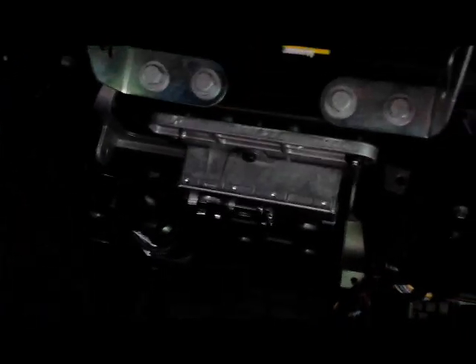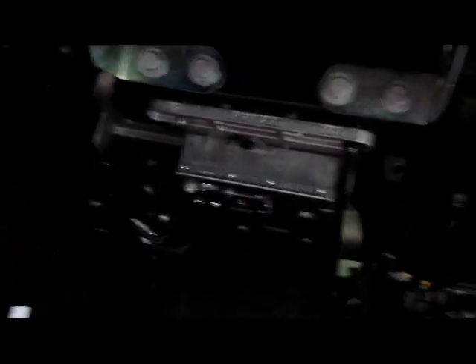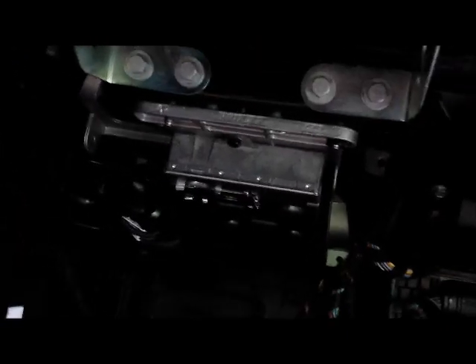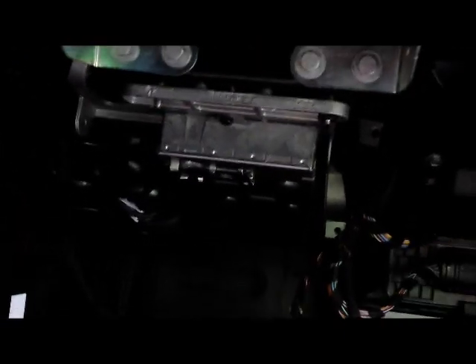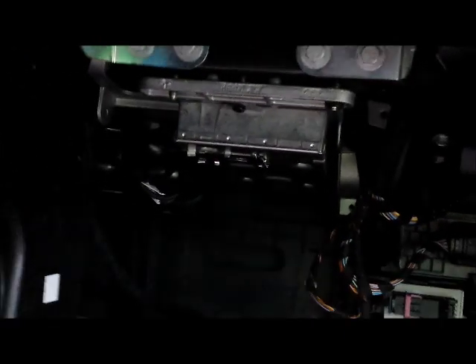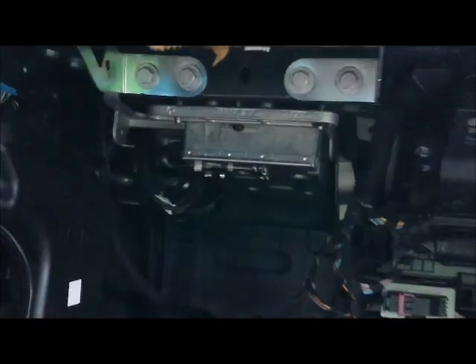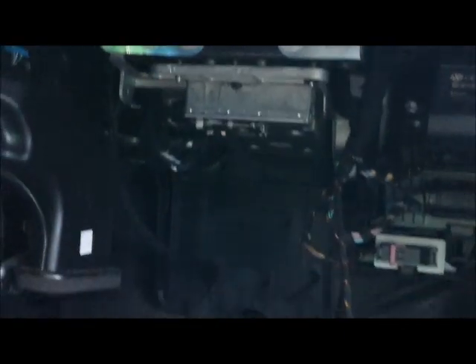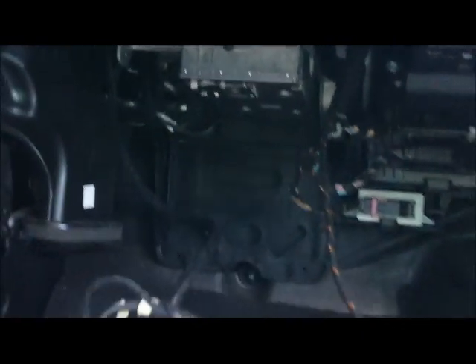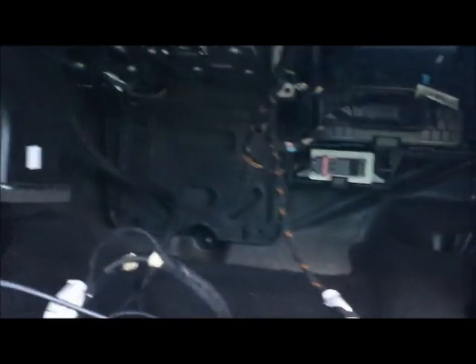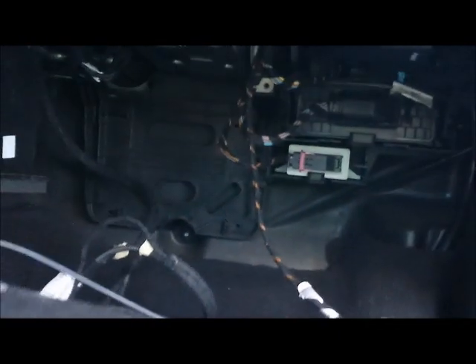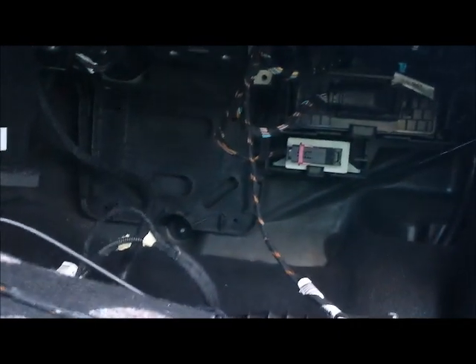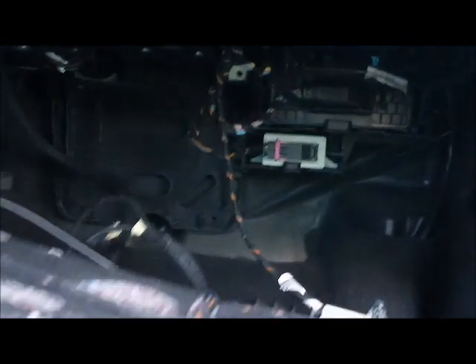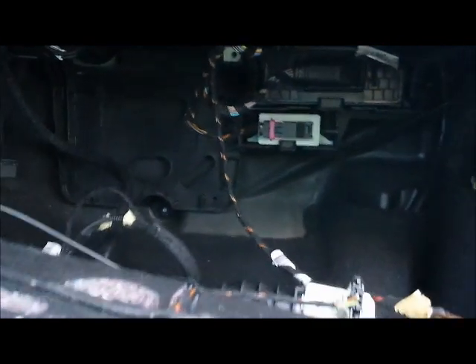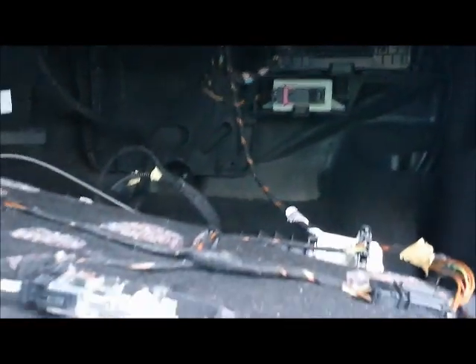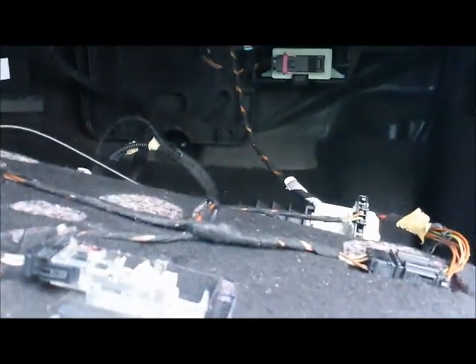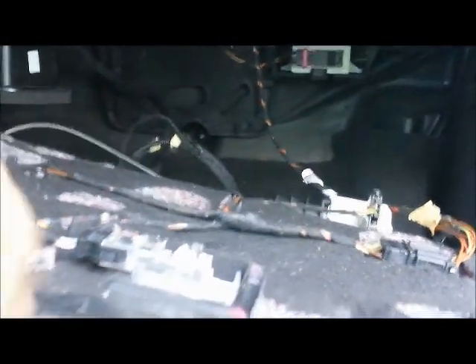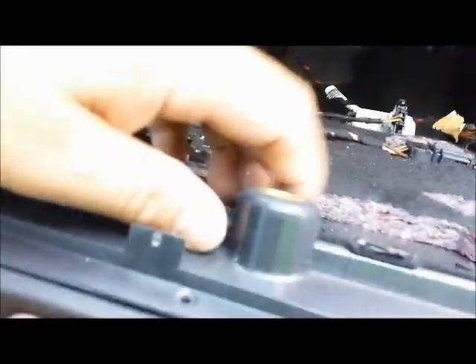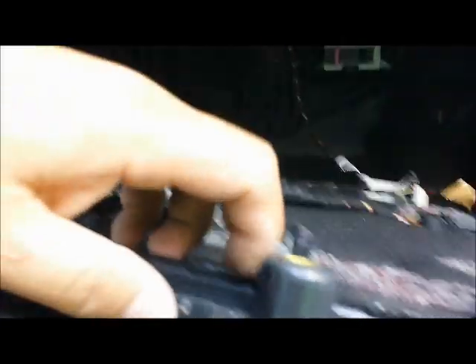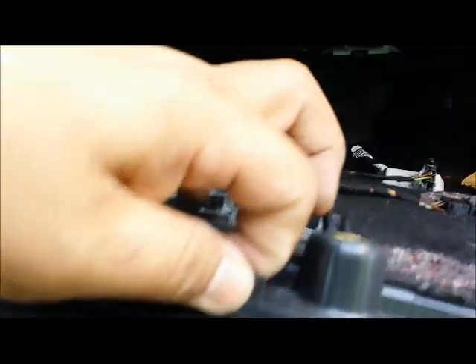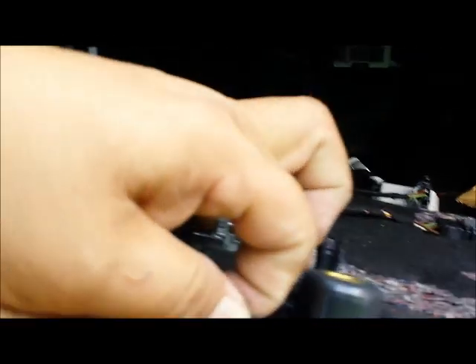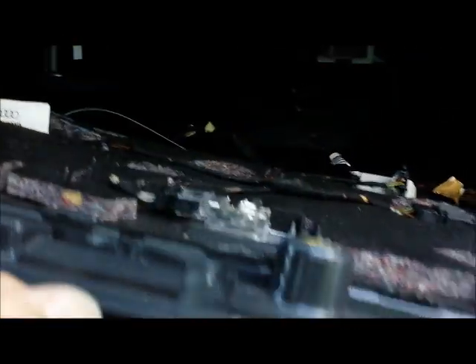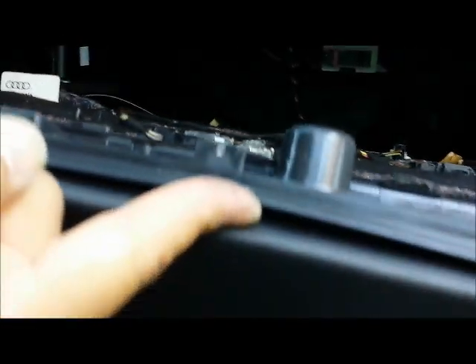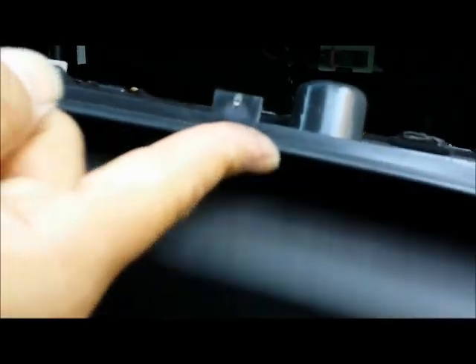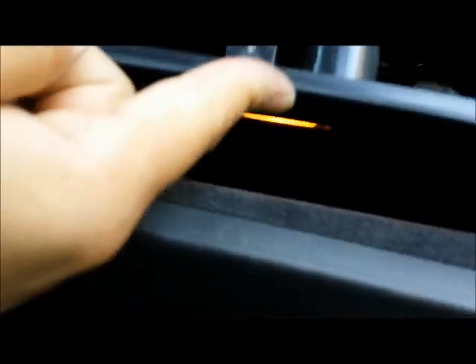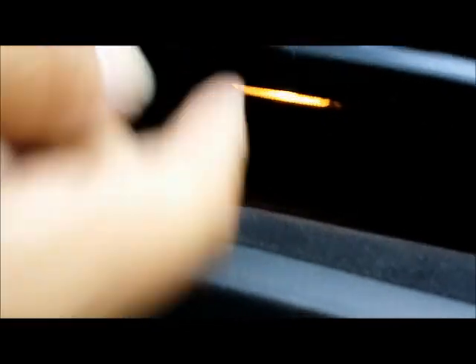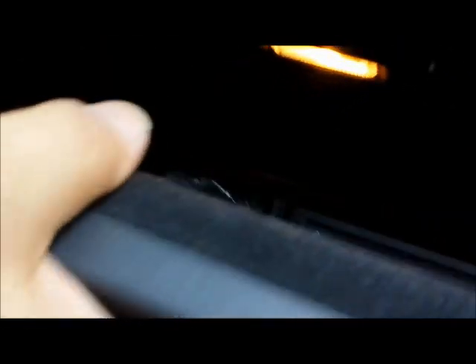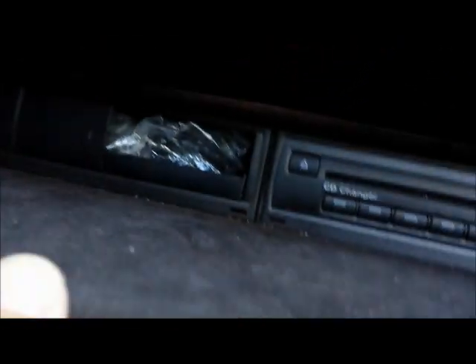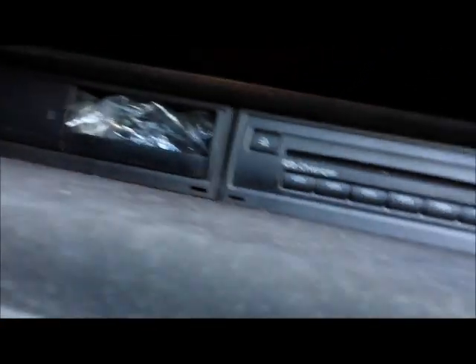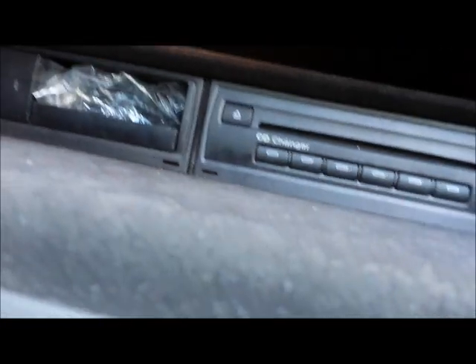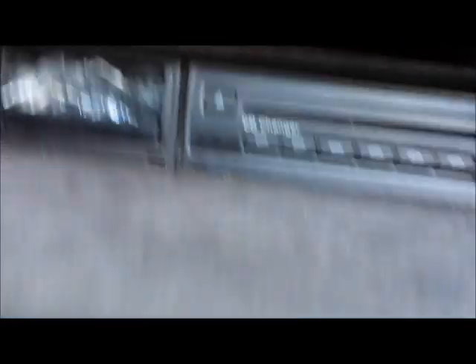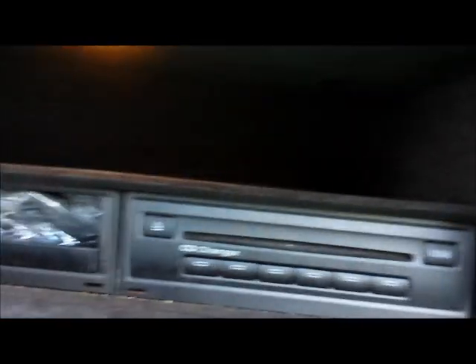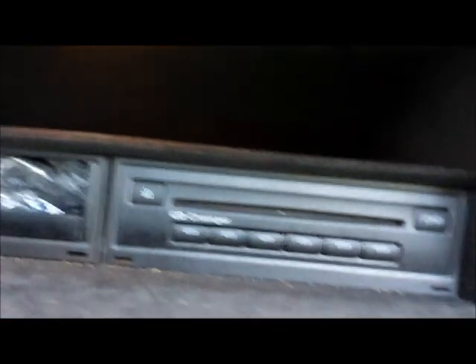Also, the CD changer is located inside the glove box. This is where the CD changer is located.